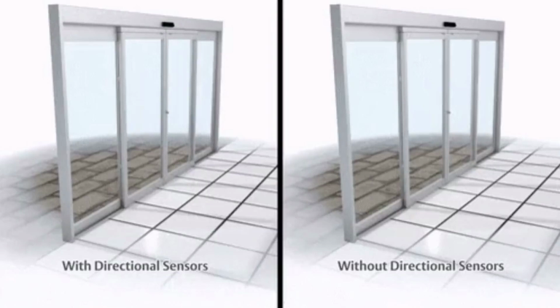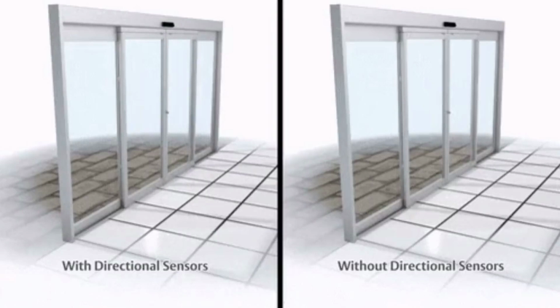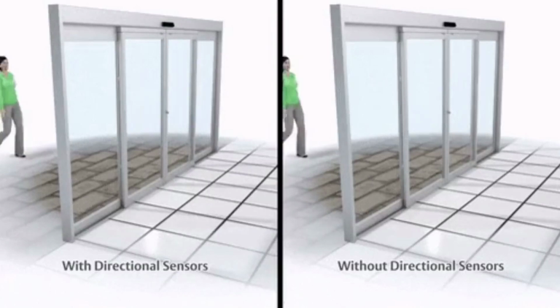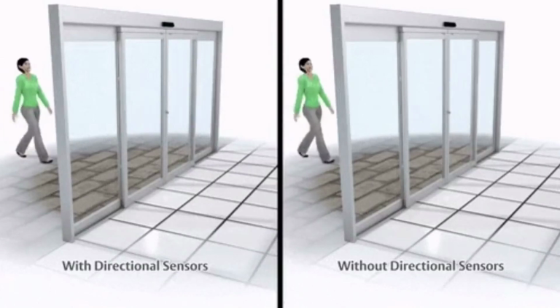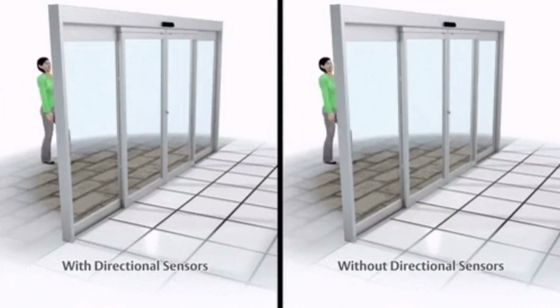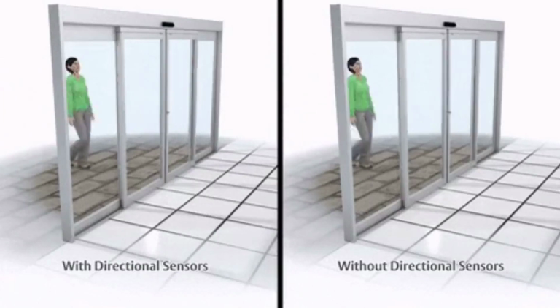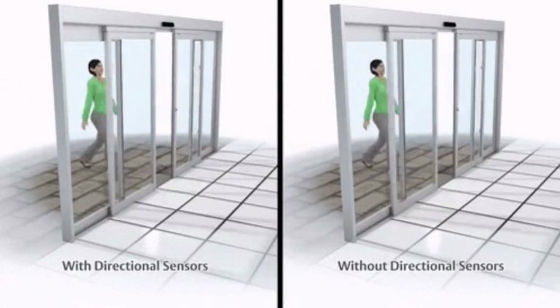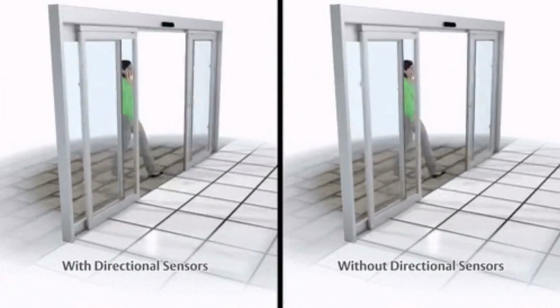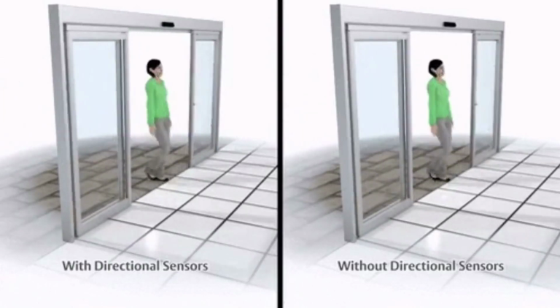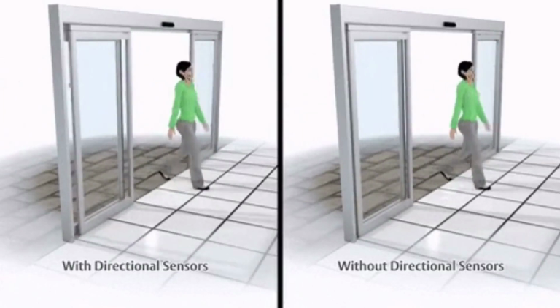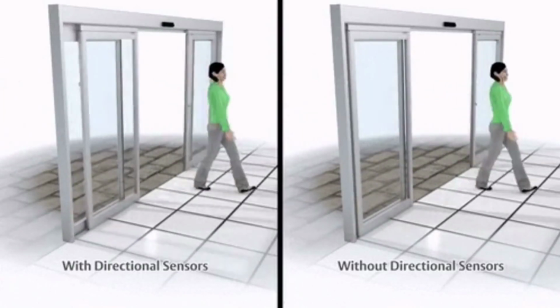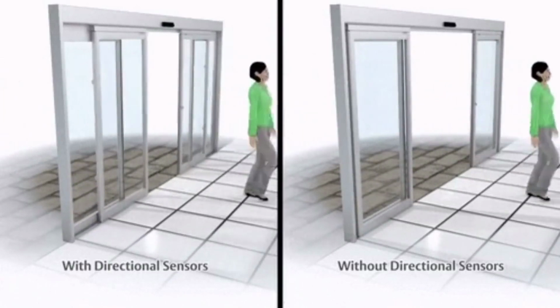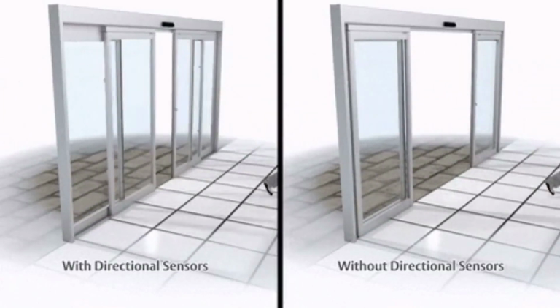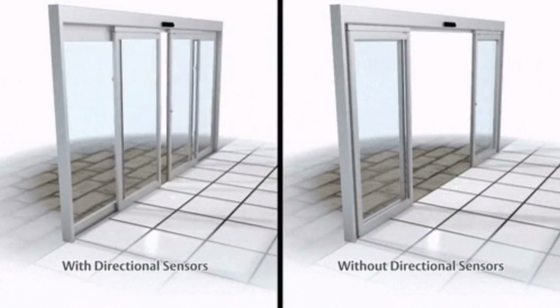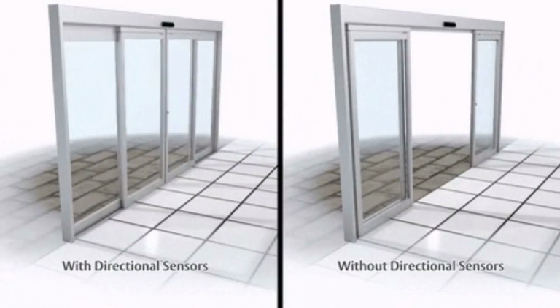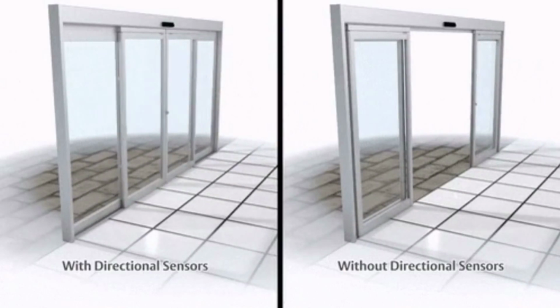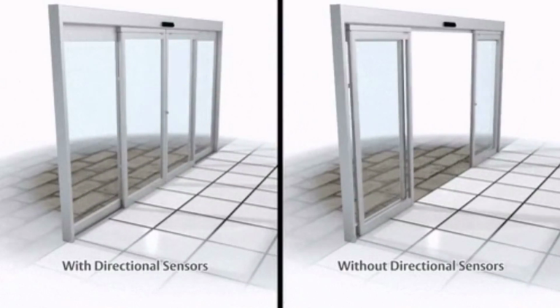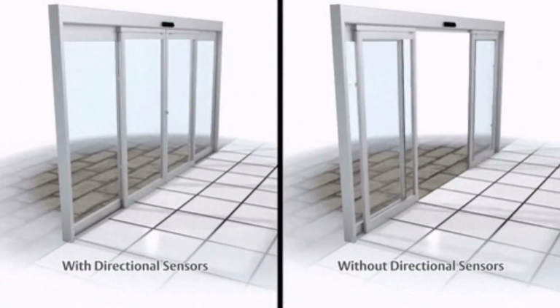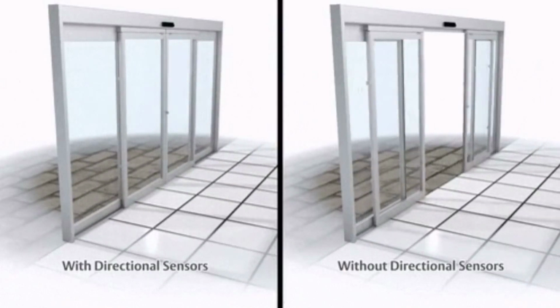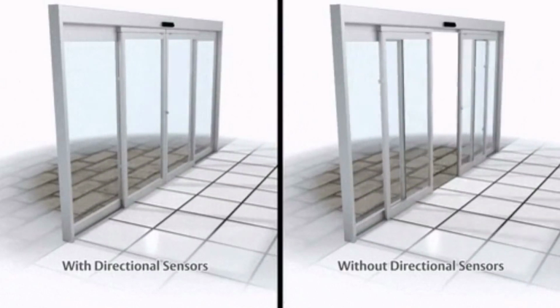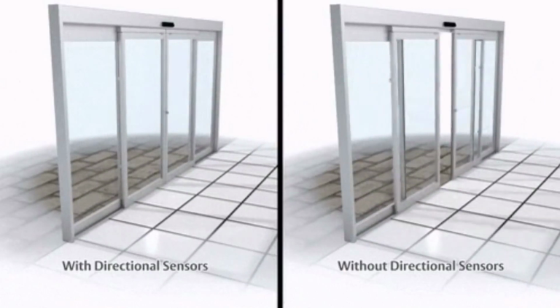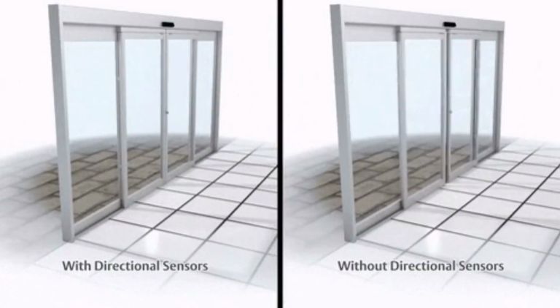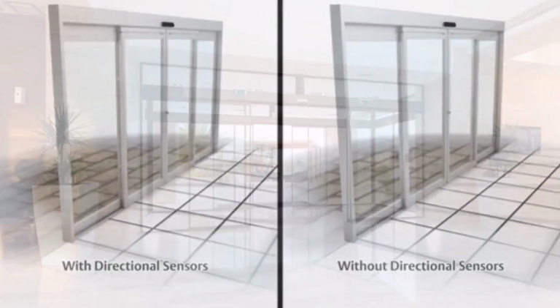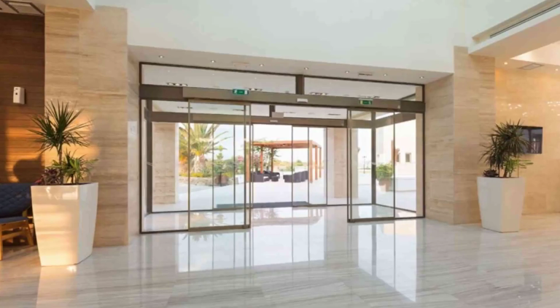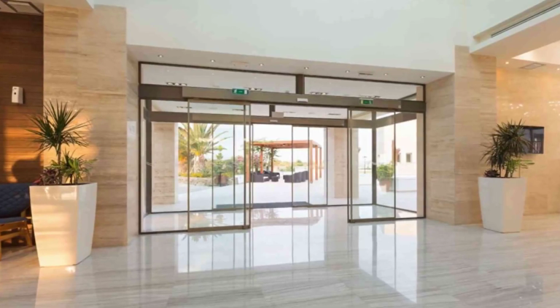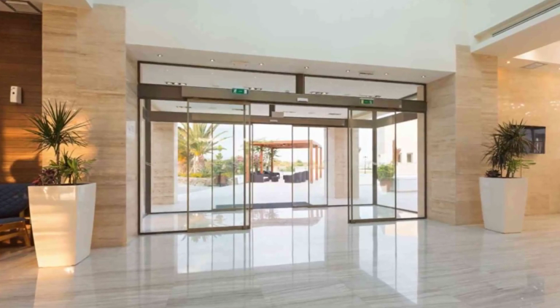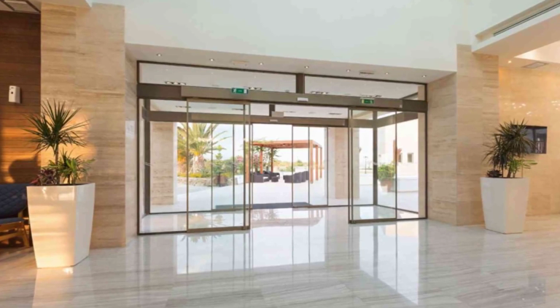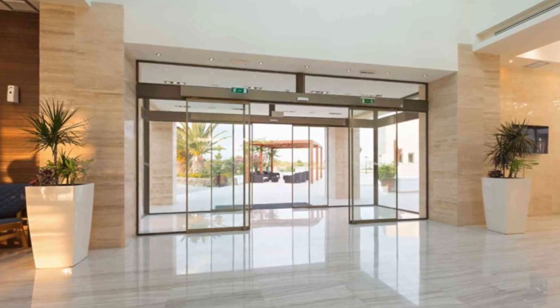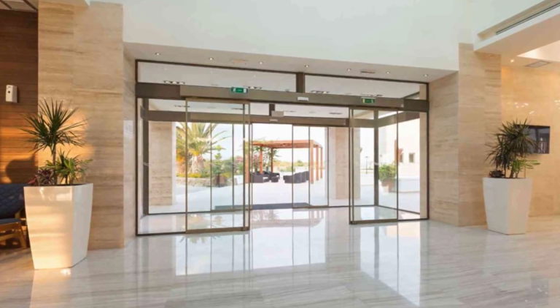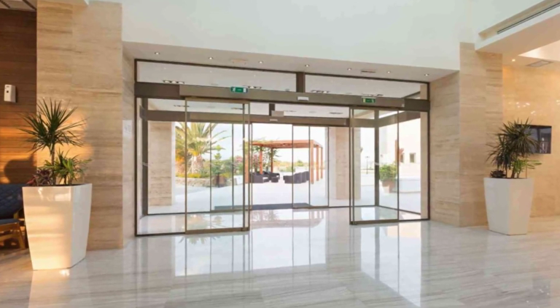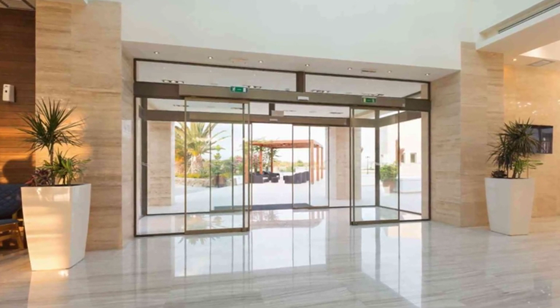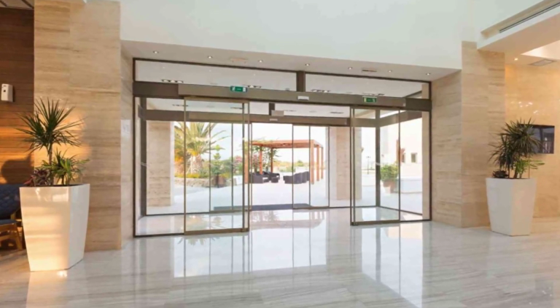Have you ever thought about the modern technological wonders of automated doors? If you were in ancient times, you would almost believe it was magic. It is incredible to think how far modern science and engineering have brought us.